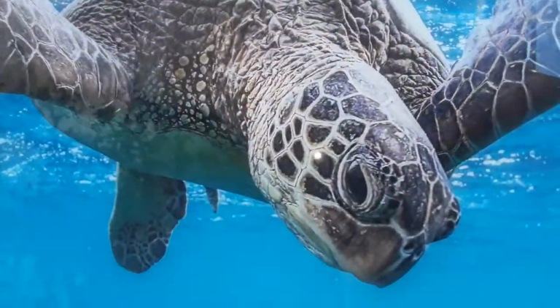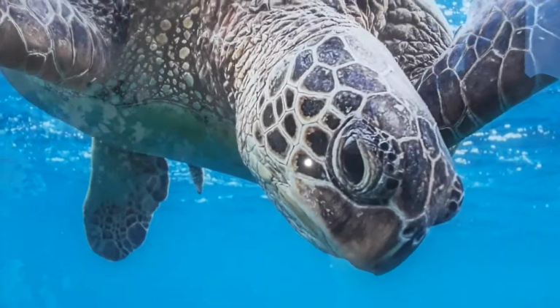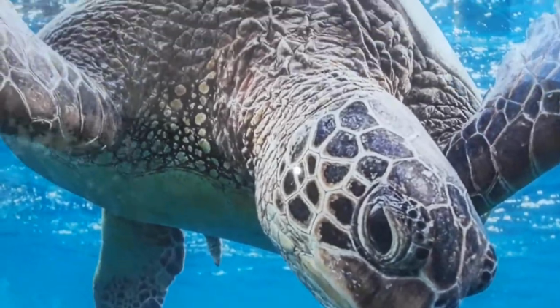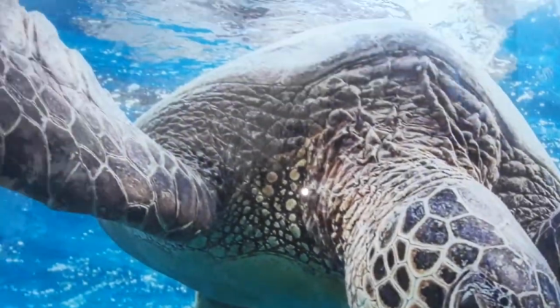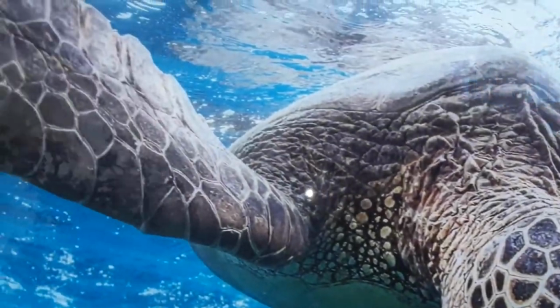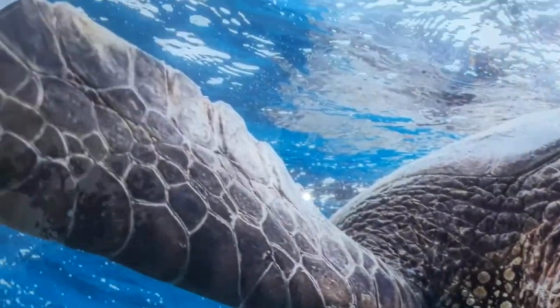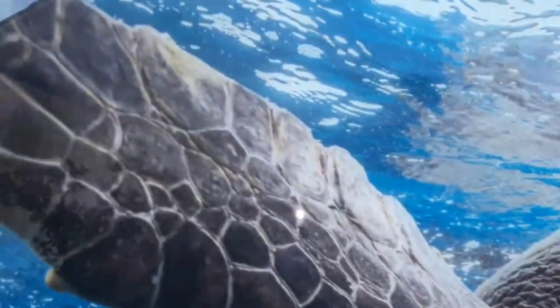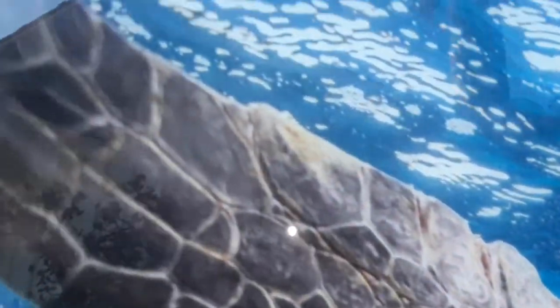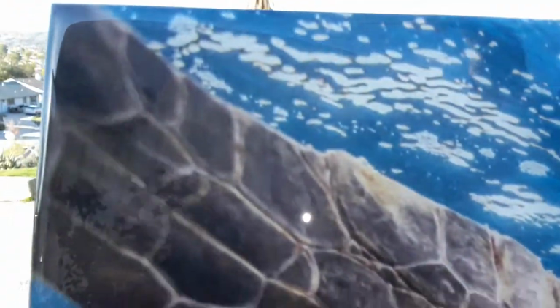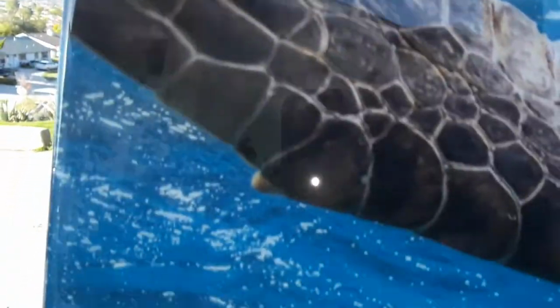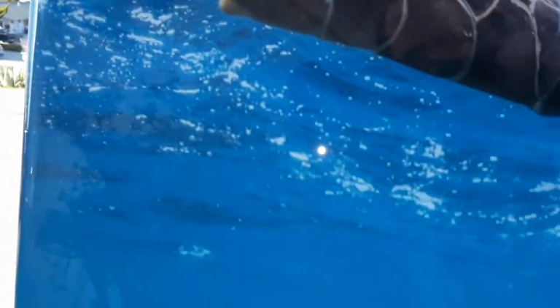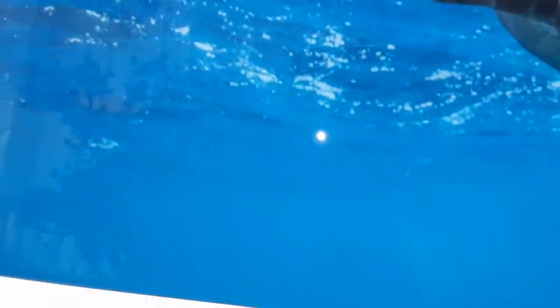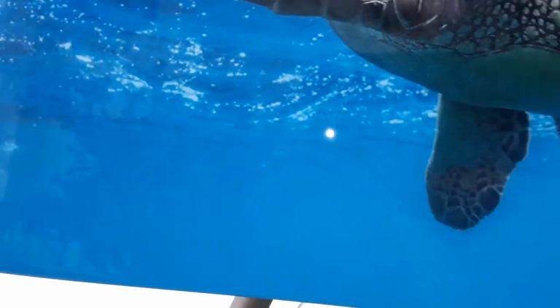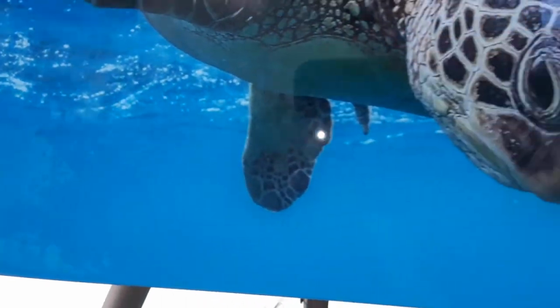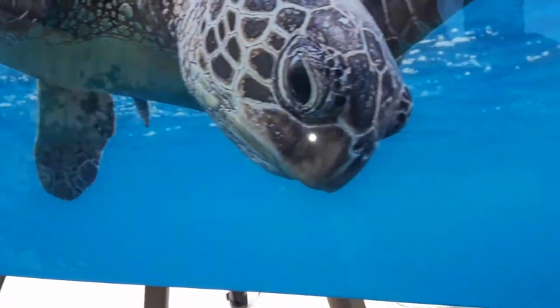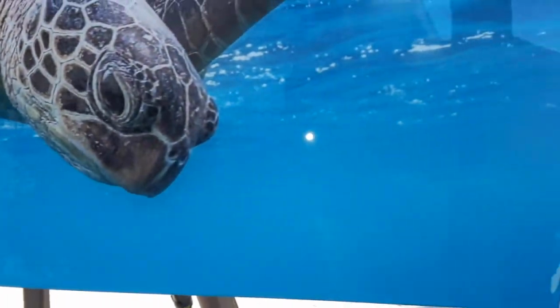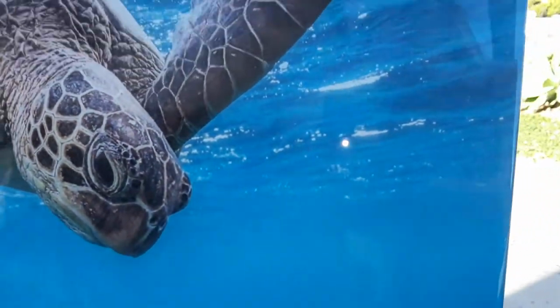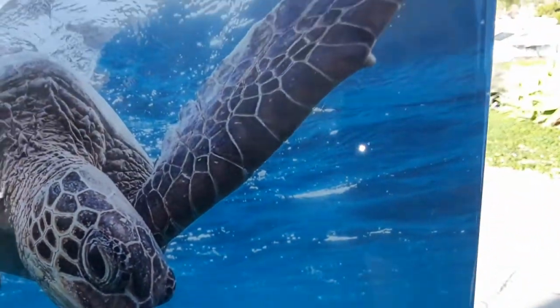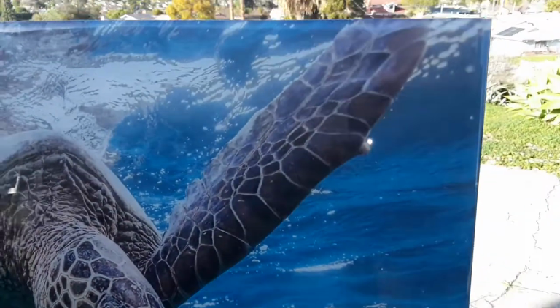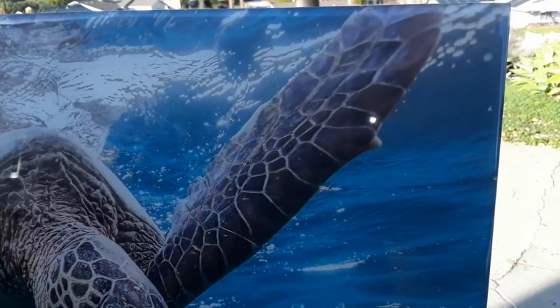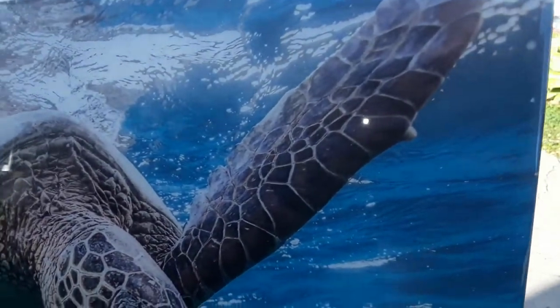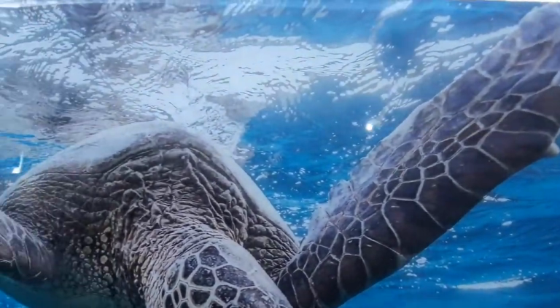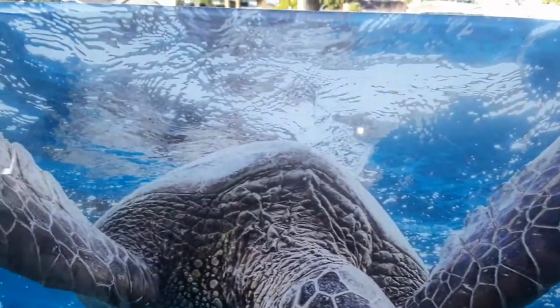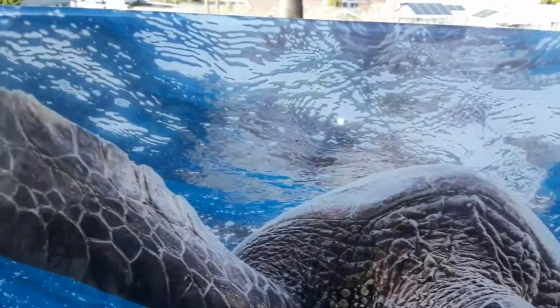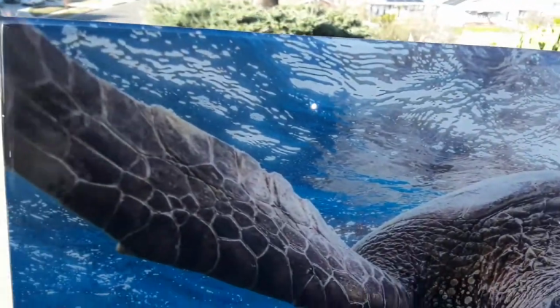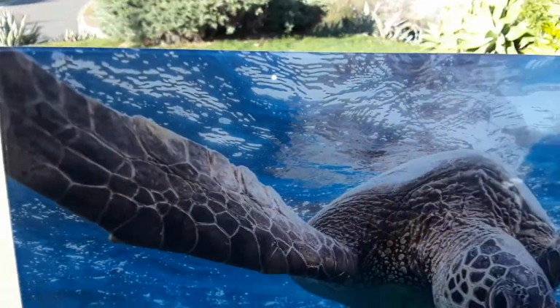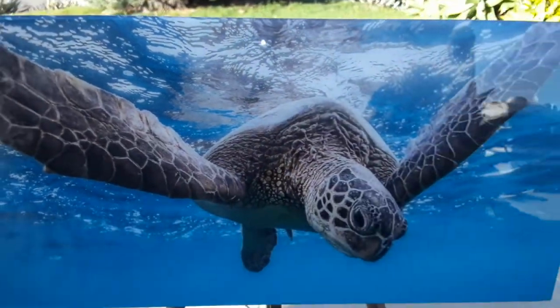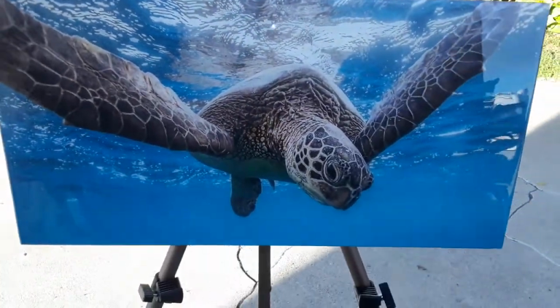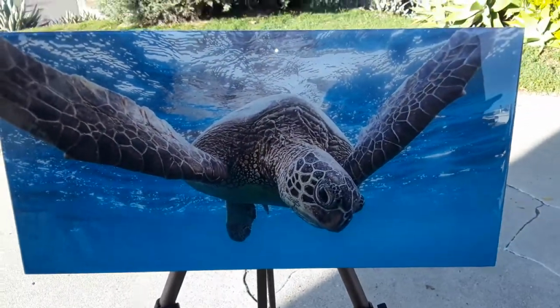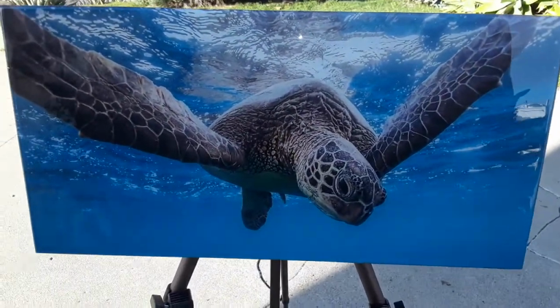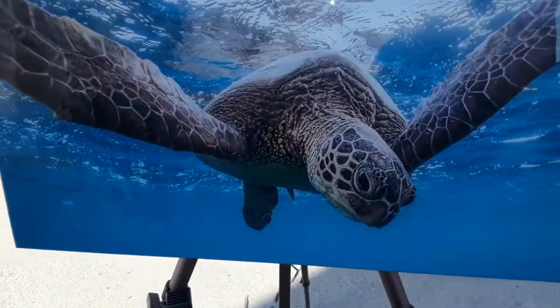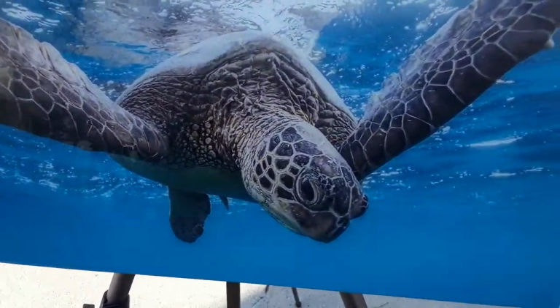It looks like he's actually swimming right here. It's a vibrant image to begin with, and then when I add the resin on top it just pops like you wouldn't believe. You really have to see it to believe it — these videos and photos do not do it justice.